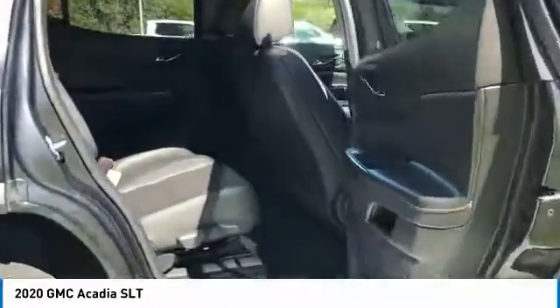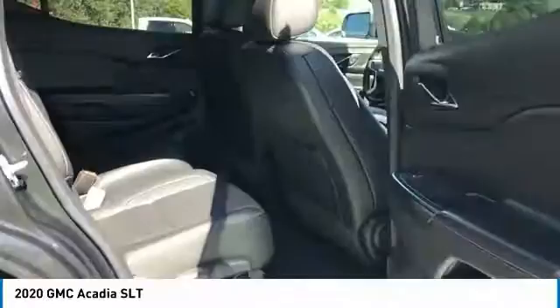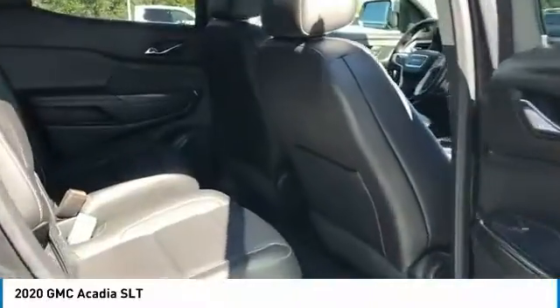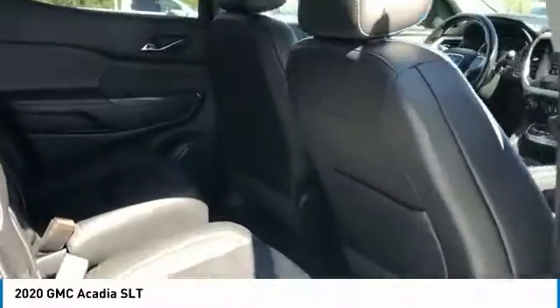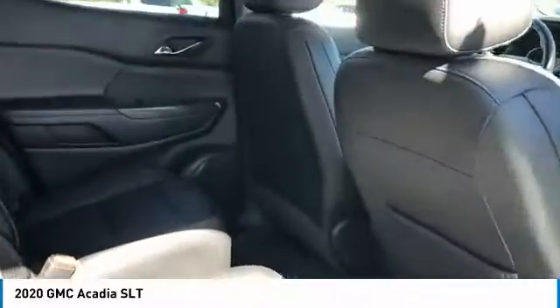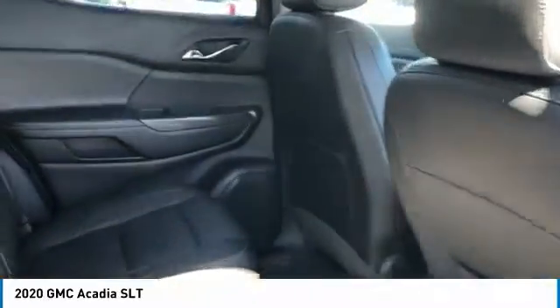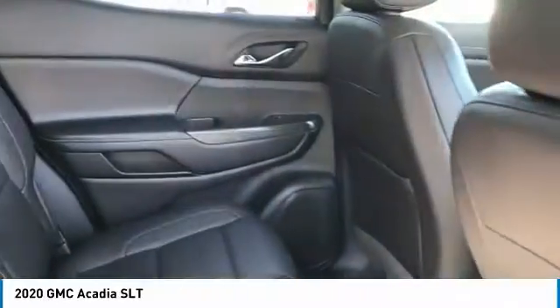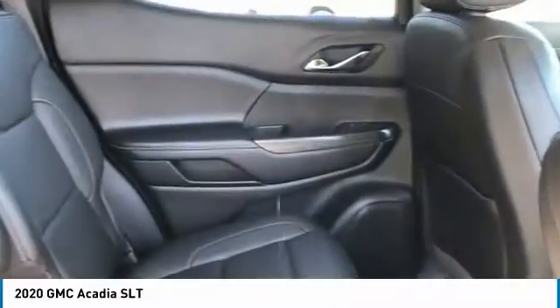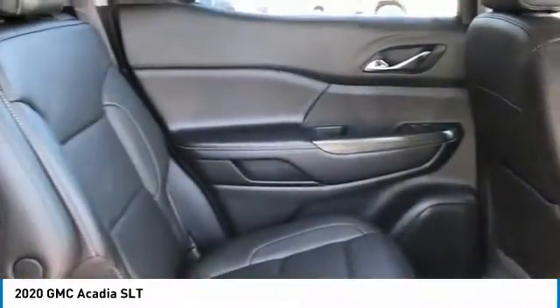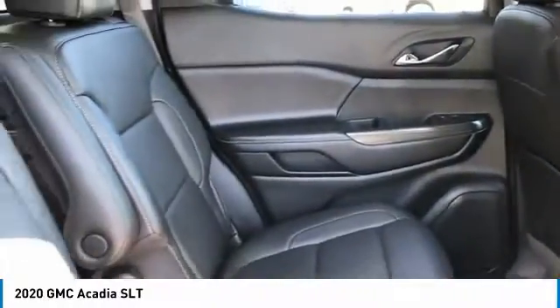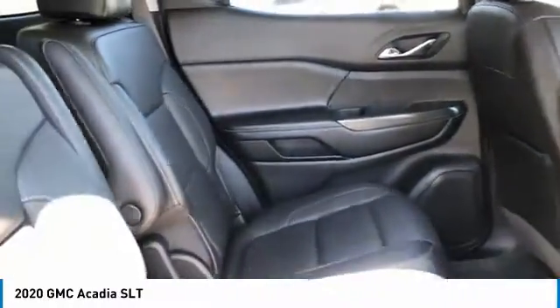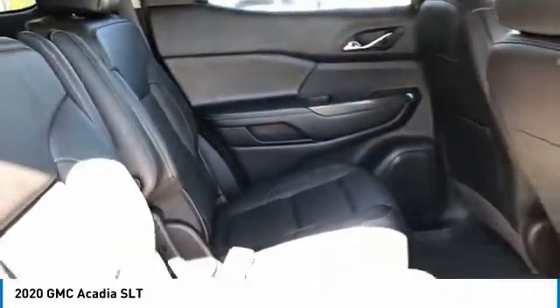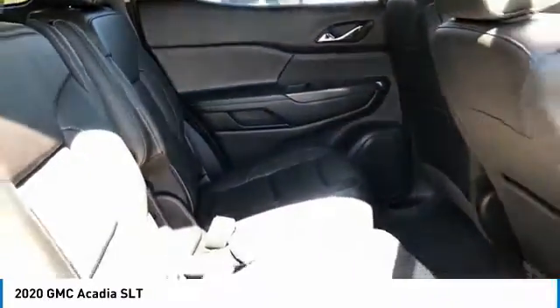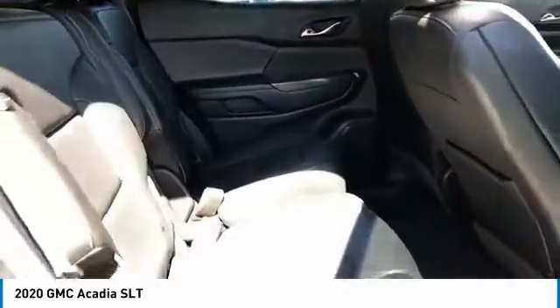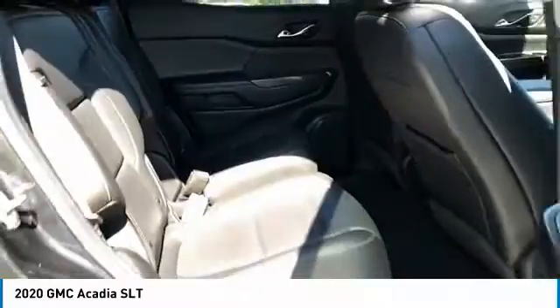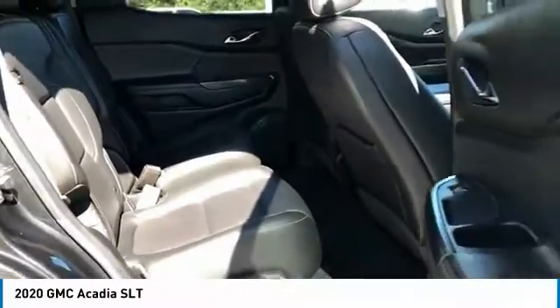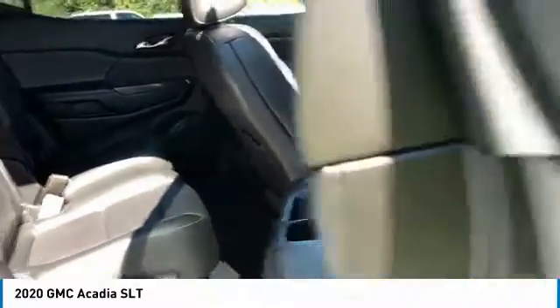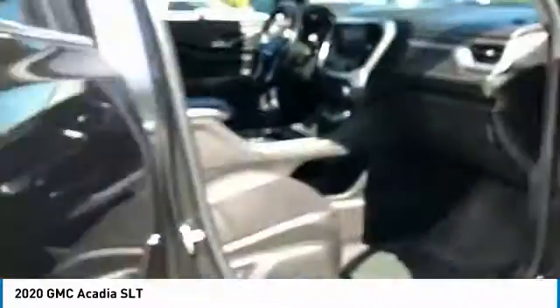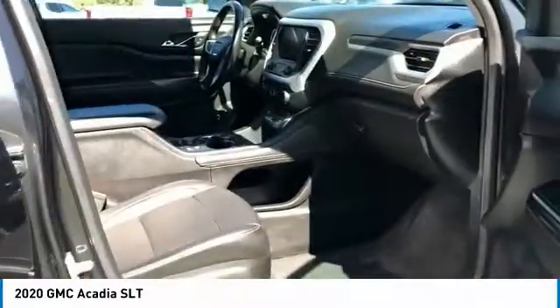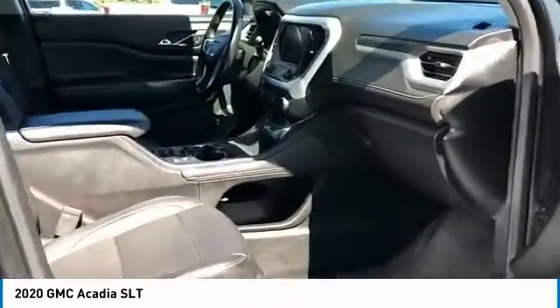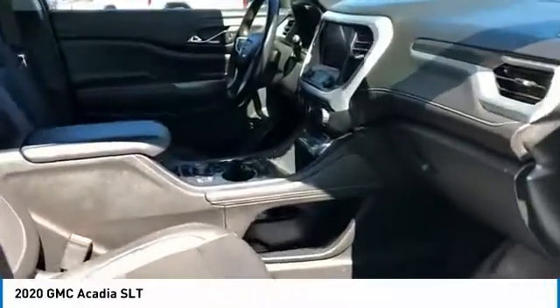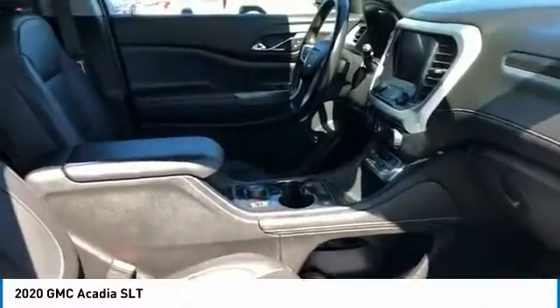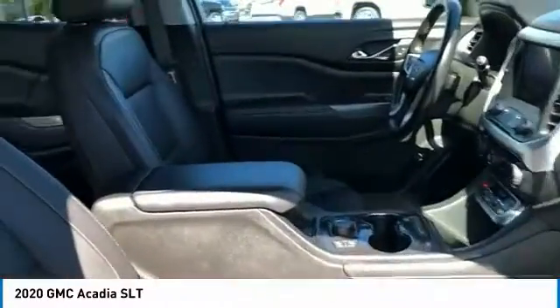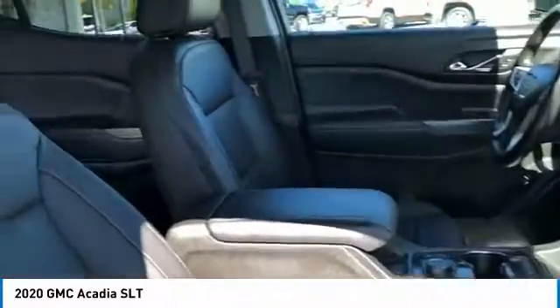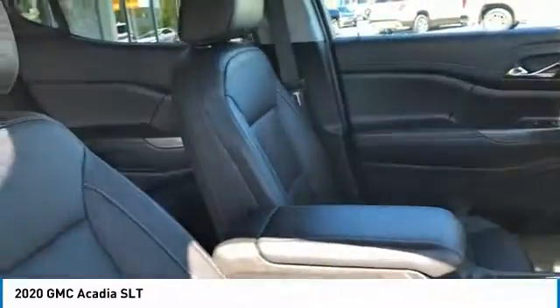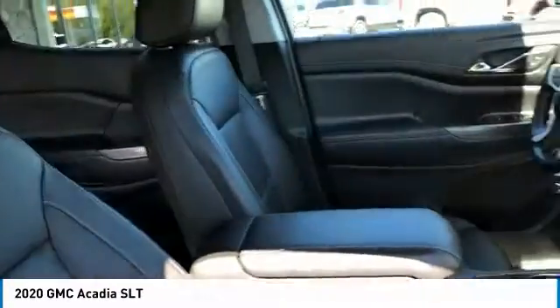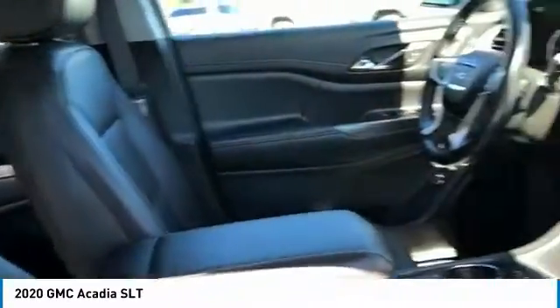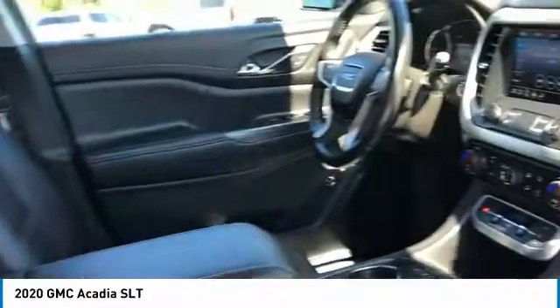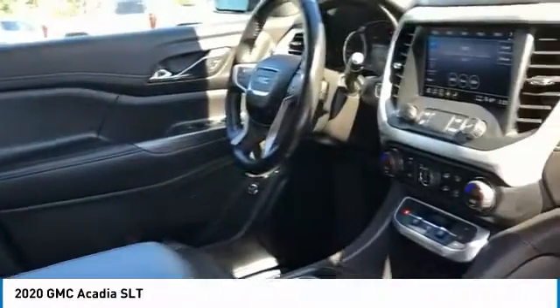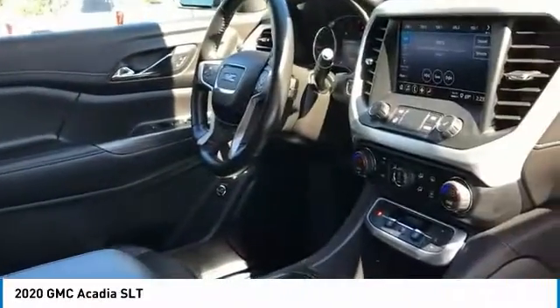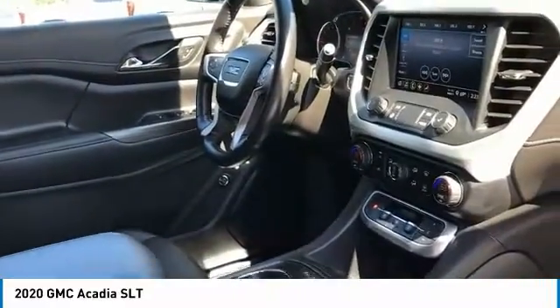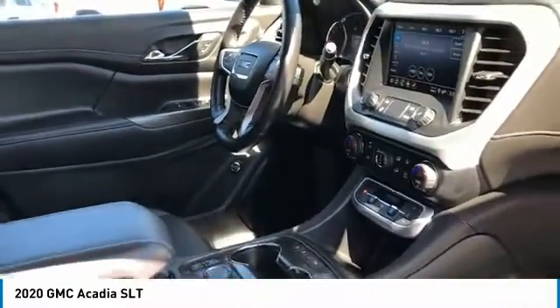All wheel drive, aluminum wheels, heated side mirrors, traction control, daytime running lights, remote keyless entry, fog lights, remote trunk release, mirror memory, navigation system.